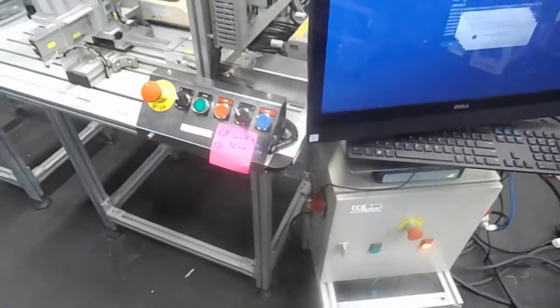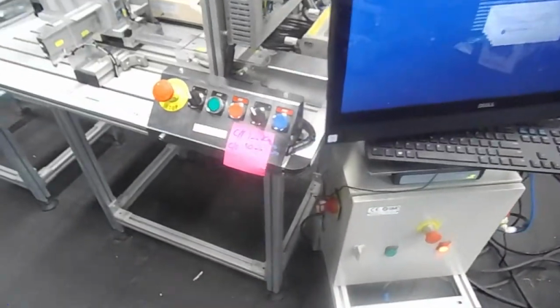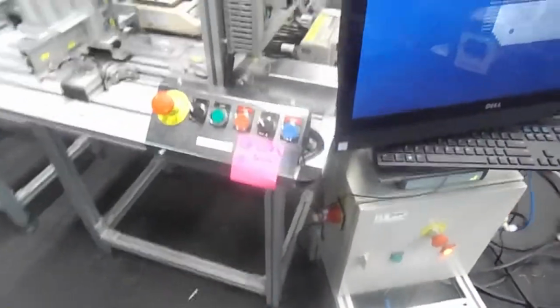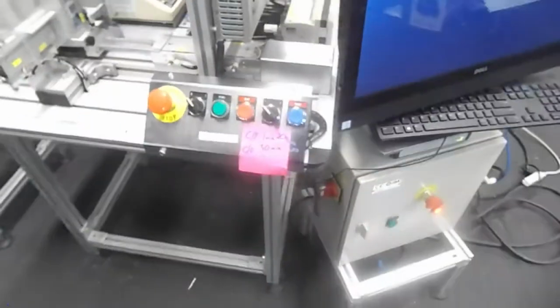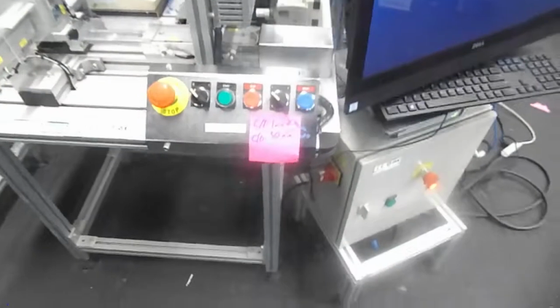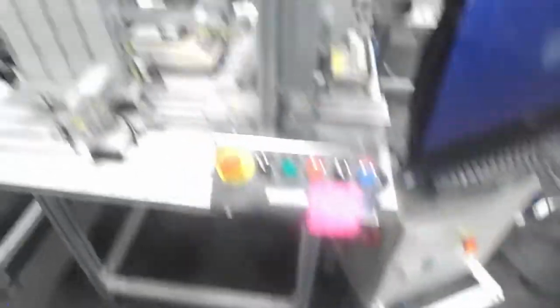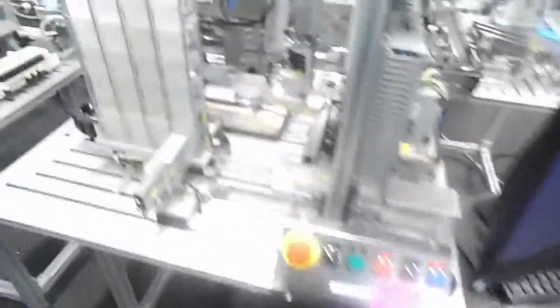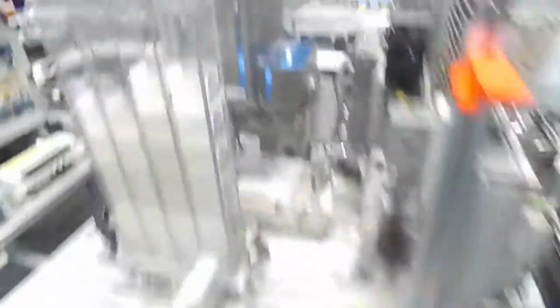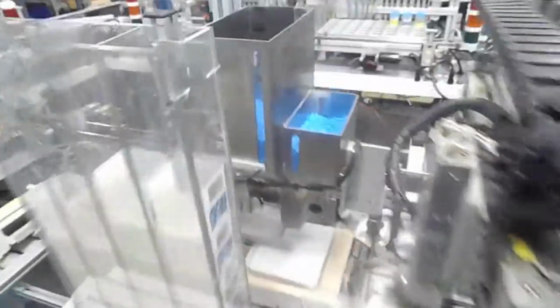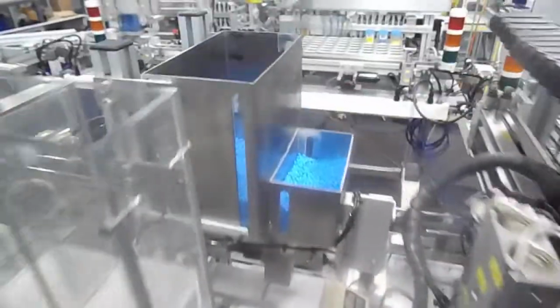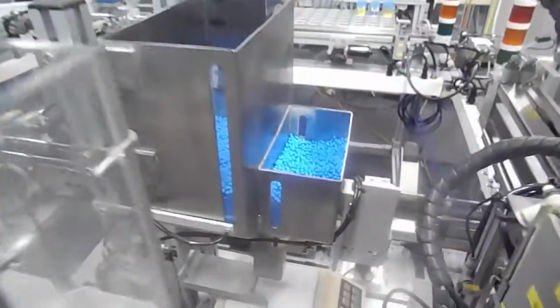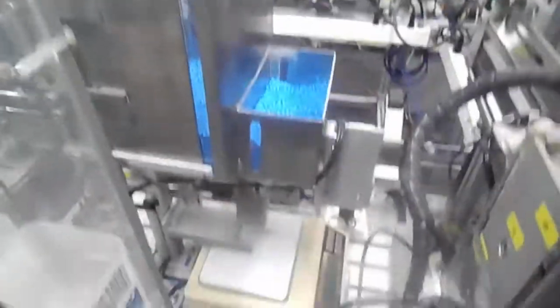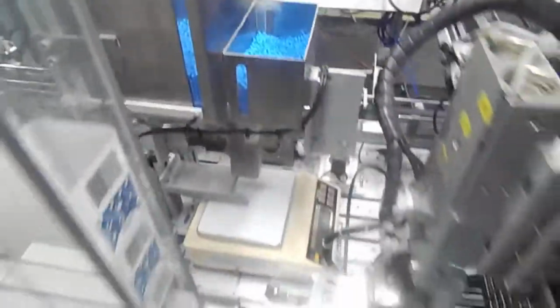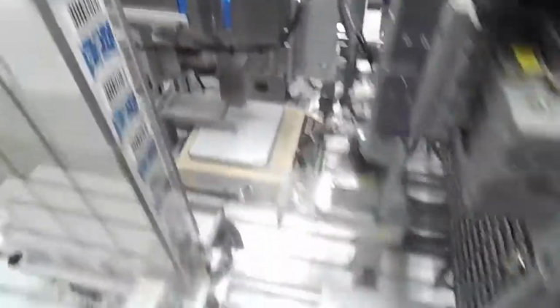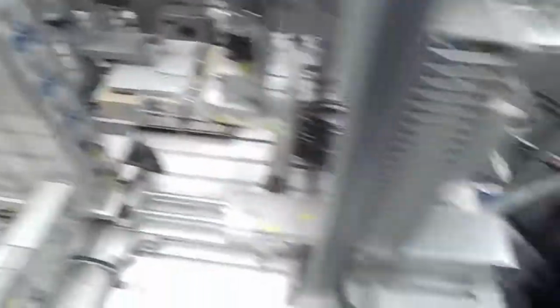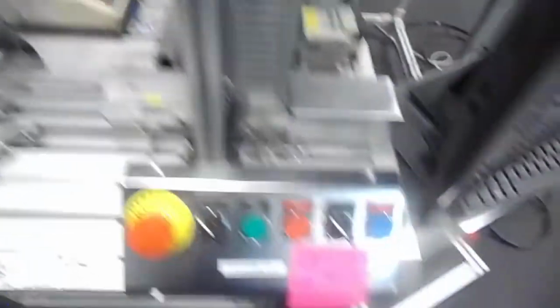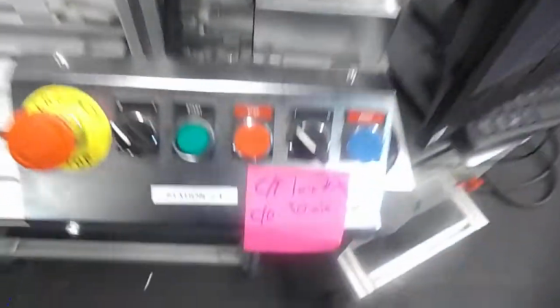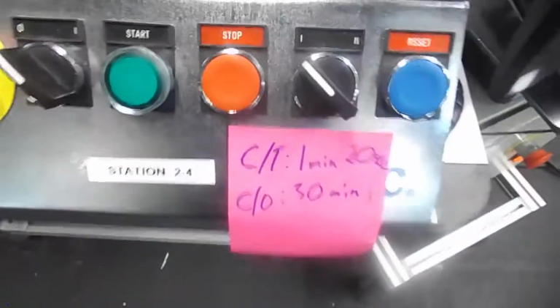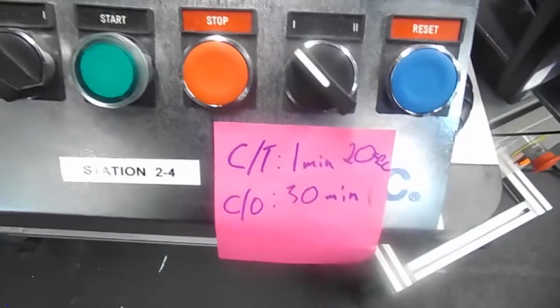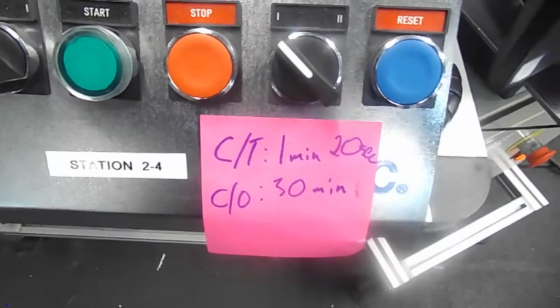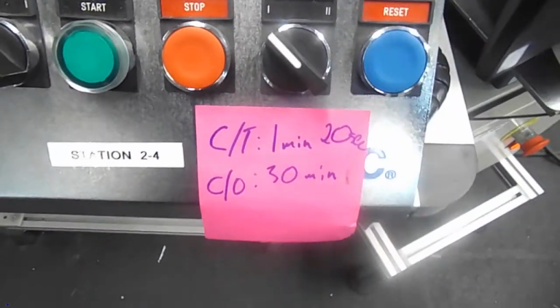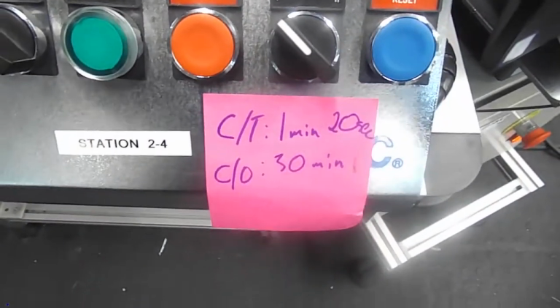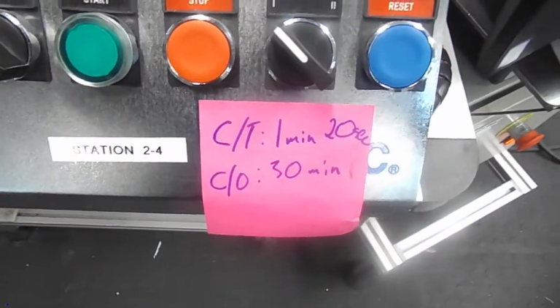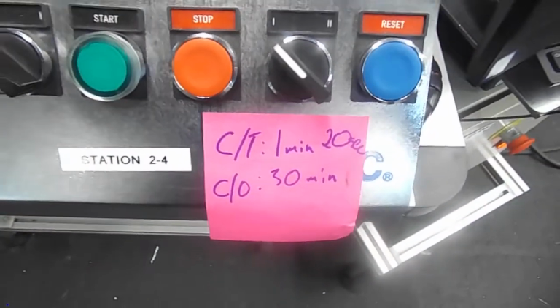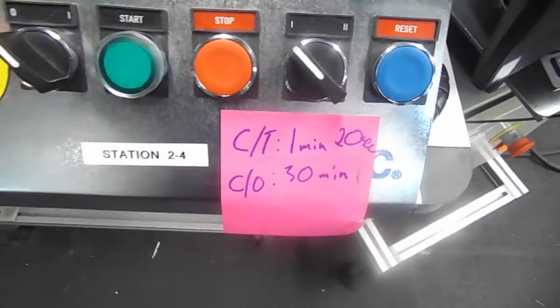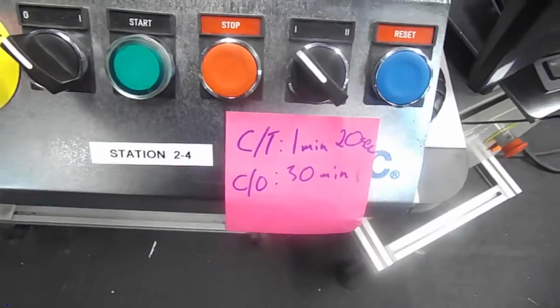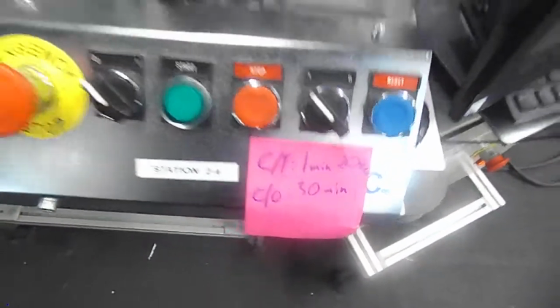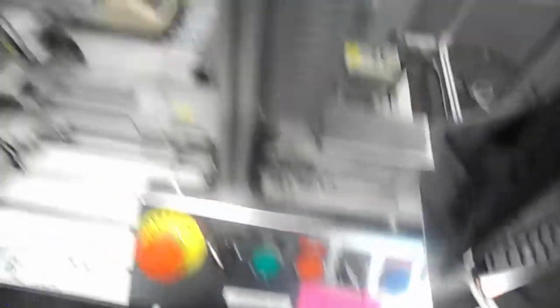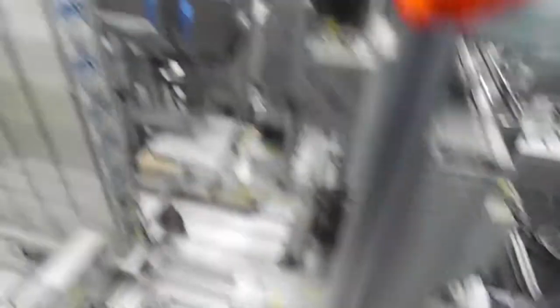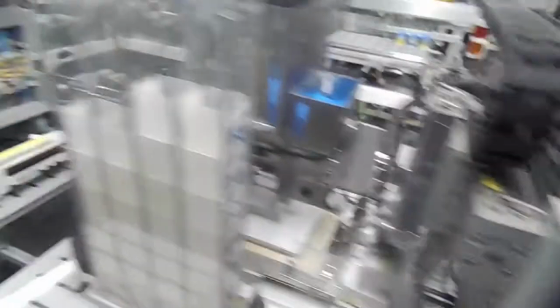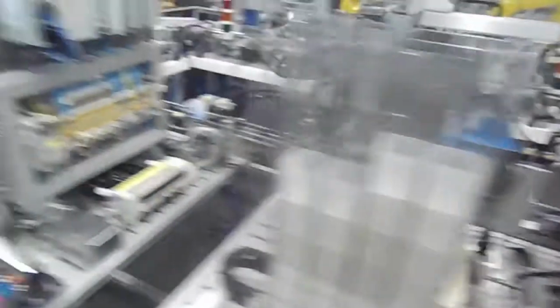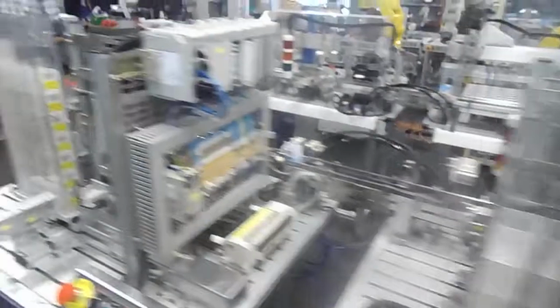This is the first station here. It's the one responsible for the blue pebbles. As you can see, the cycle time is 1 minute 20 seconds, with a changeover of 30 minutes at current state.